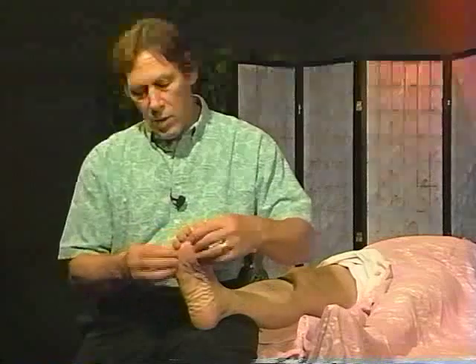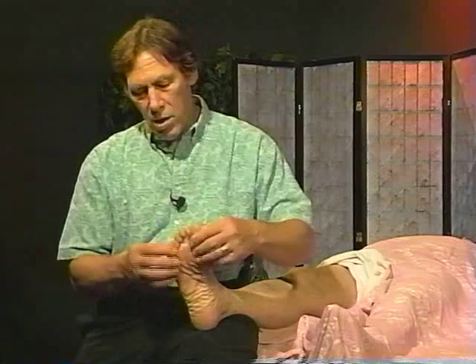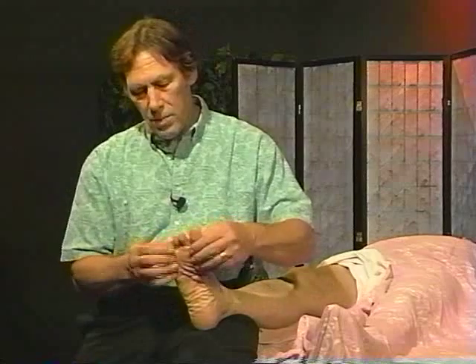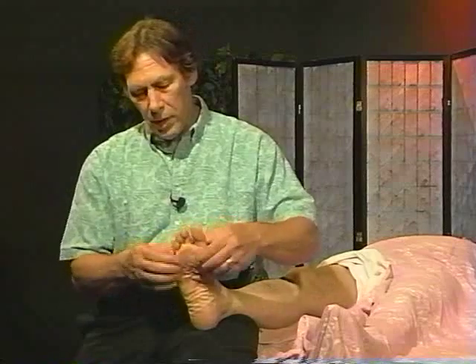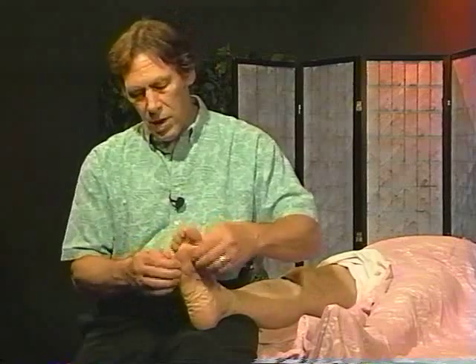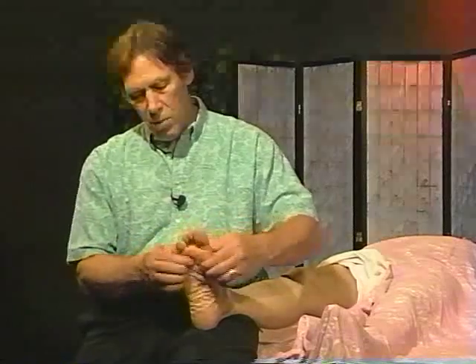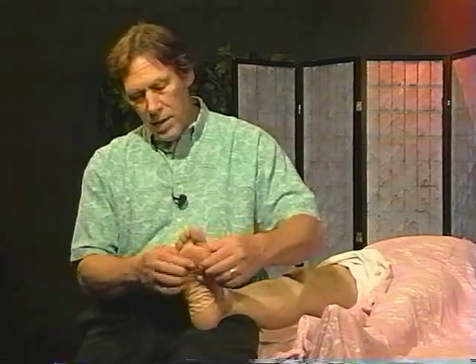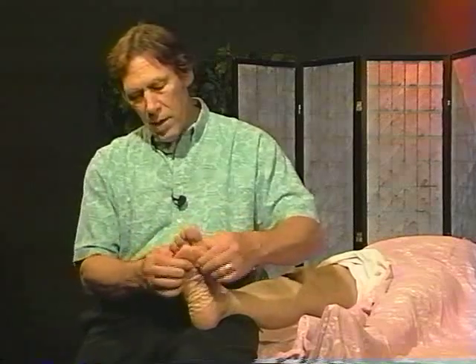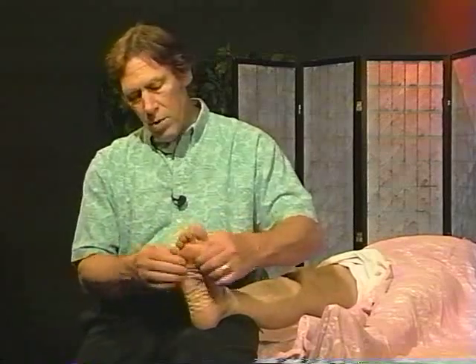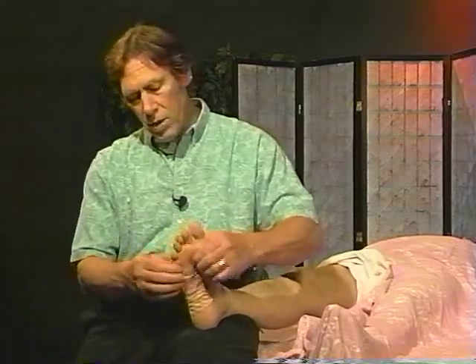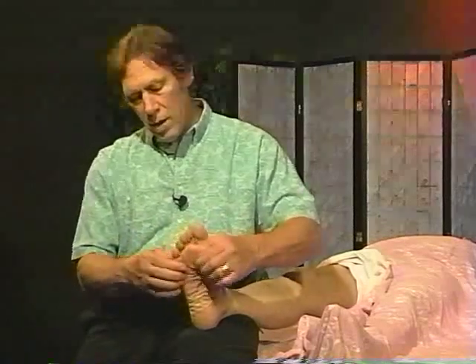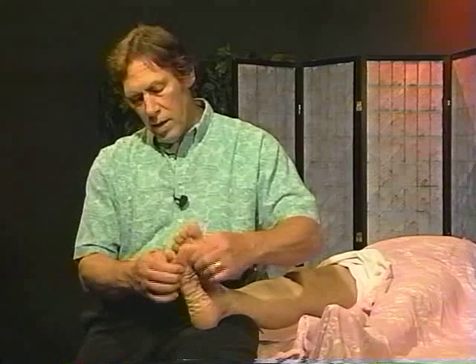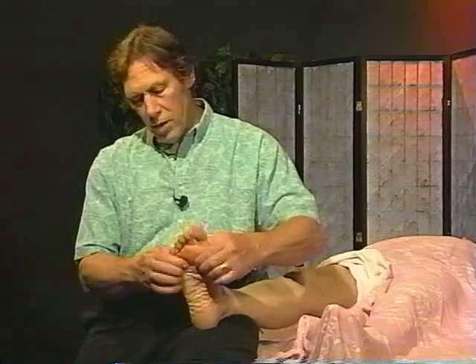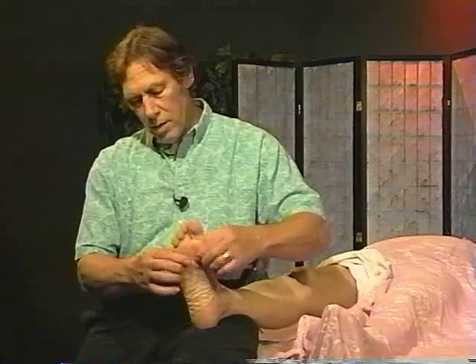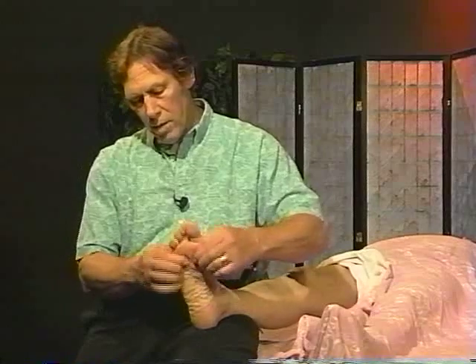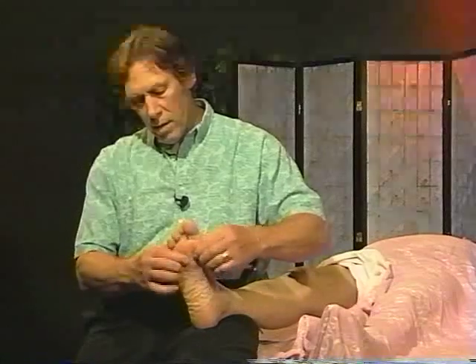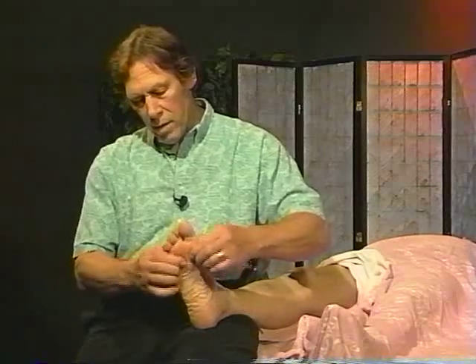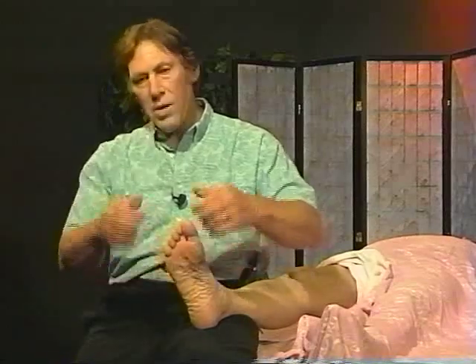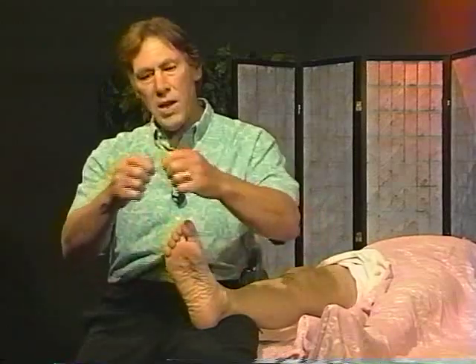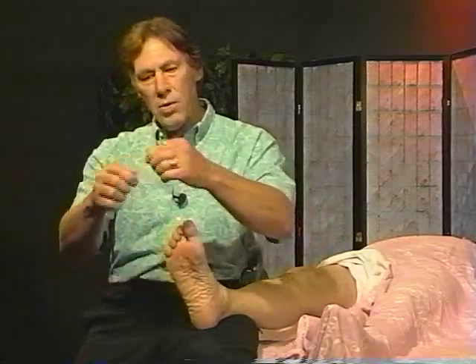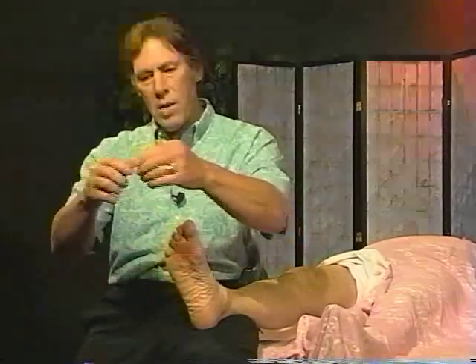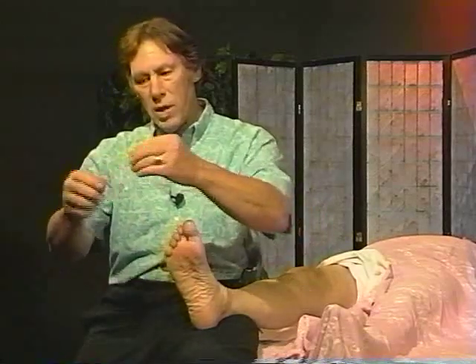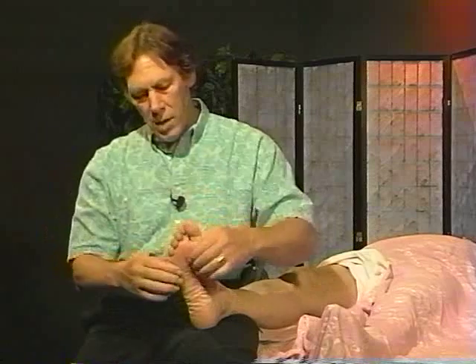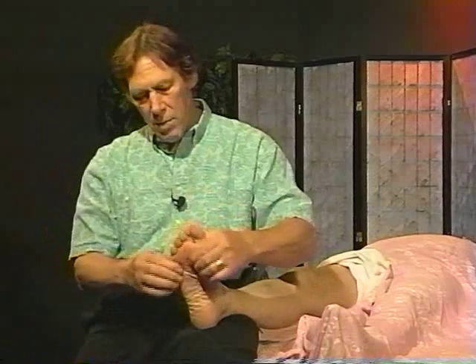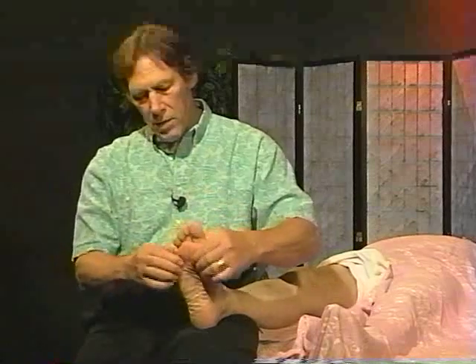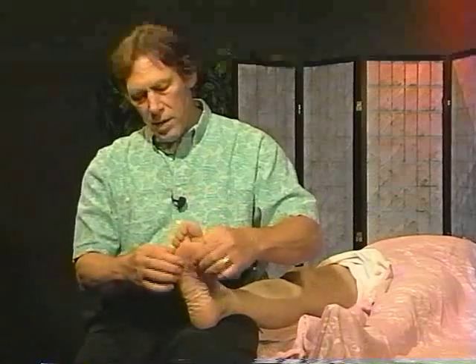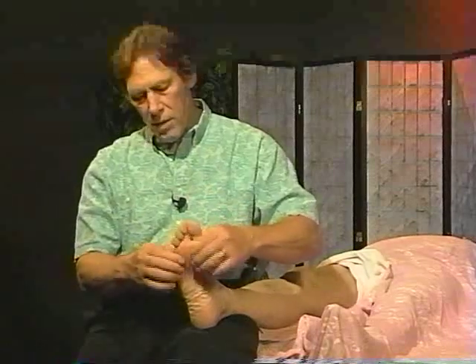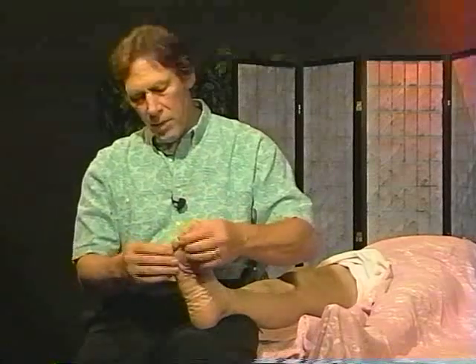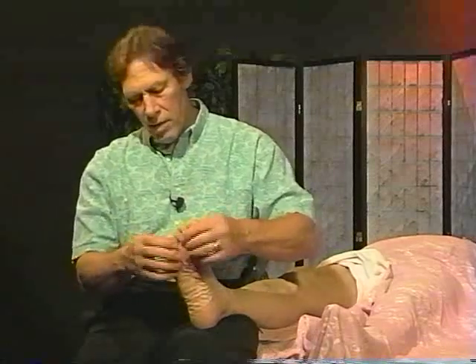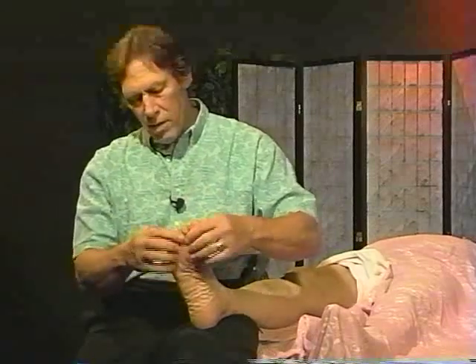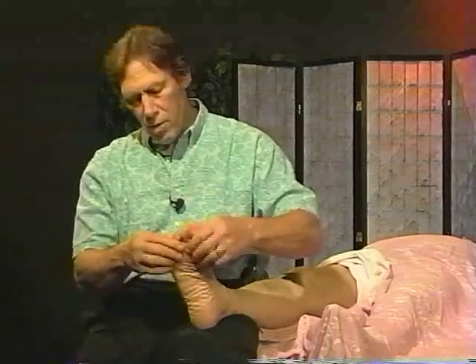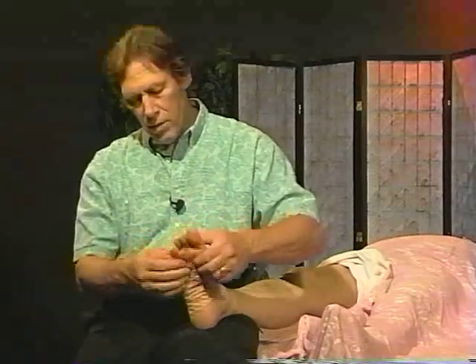If we take the toes — the toe play — separating the bones here in the foot. You're just taking the bones and moving them separately. It's a lot of fun, and opening the foot.